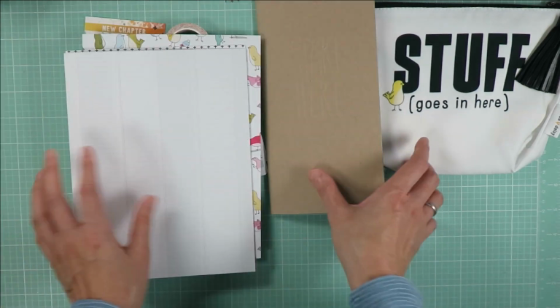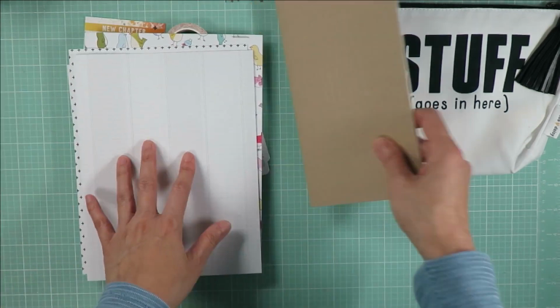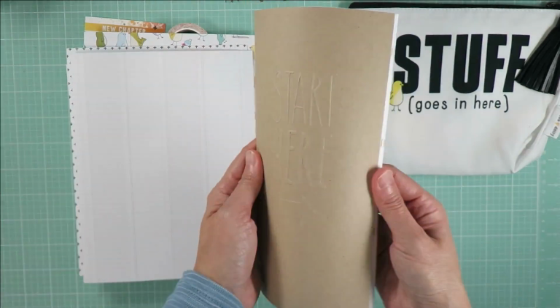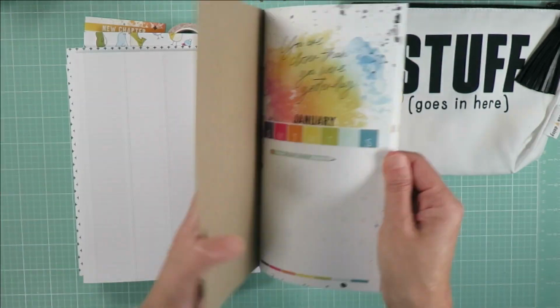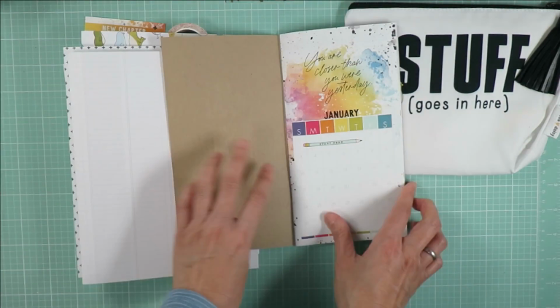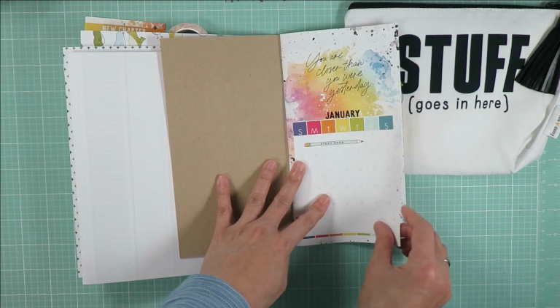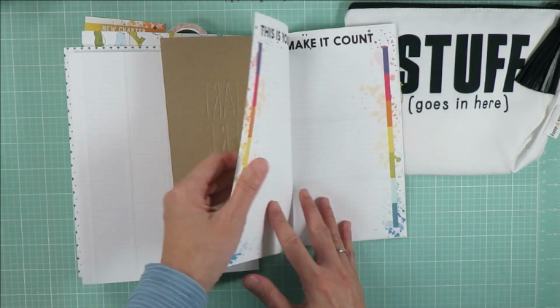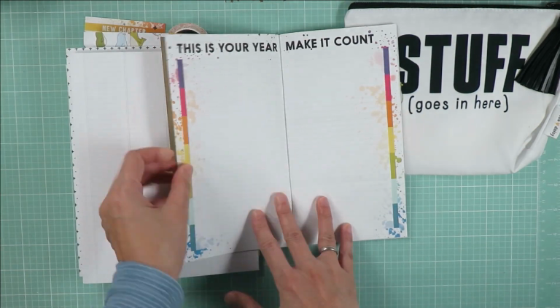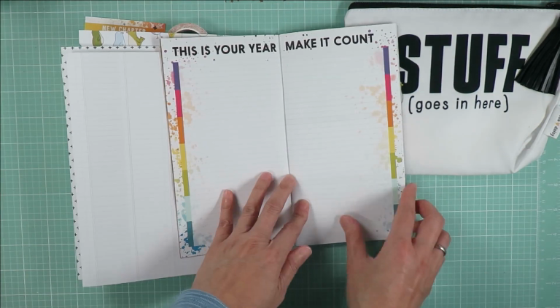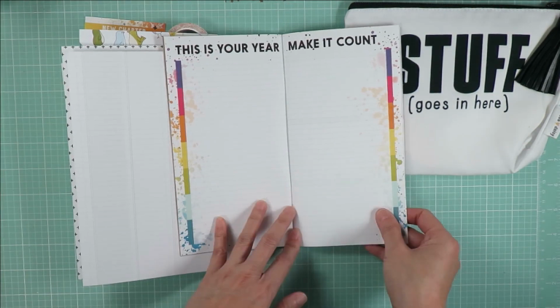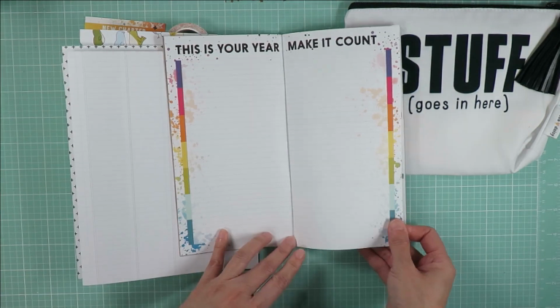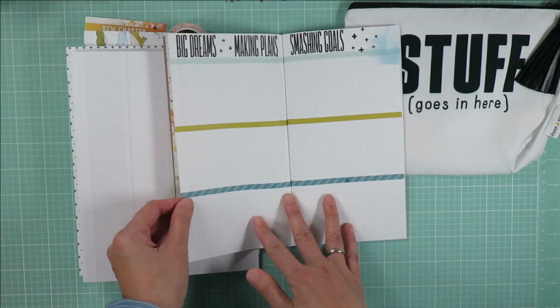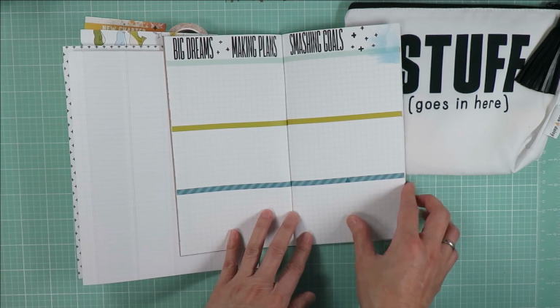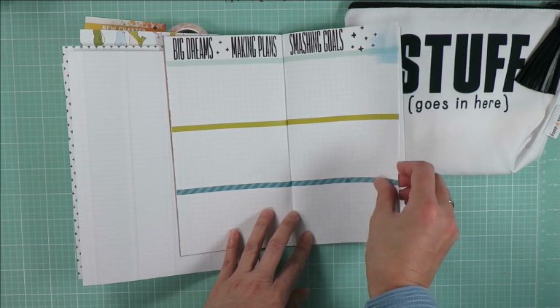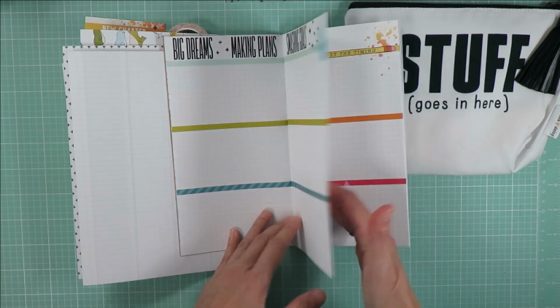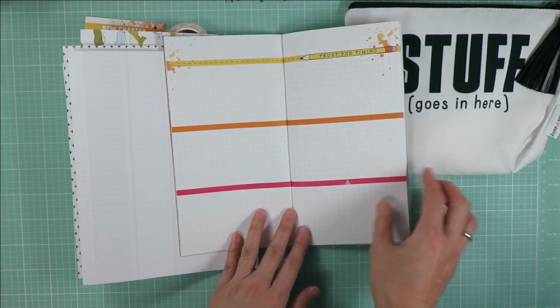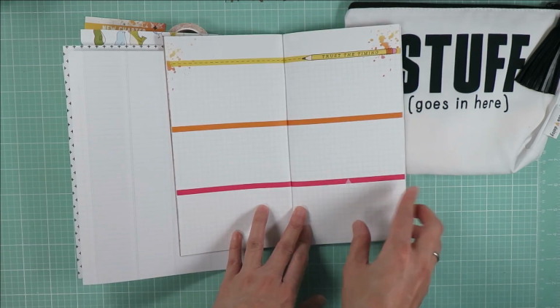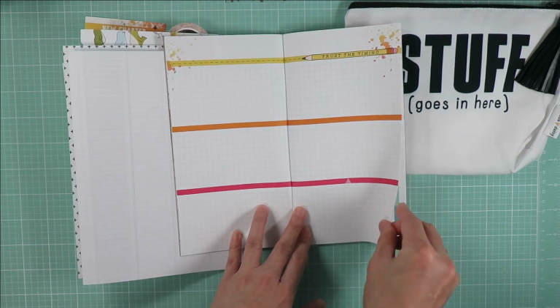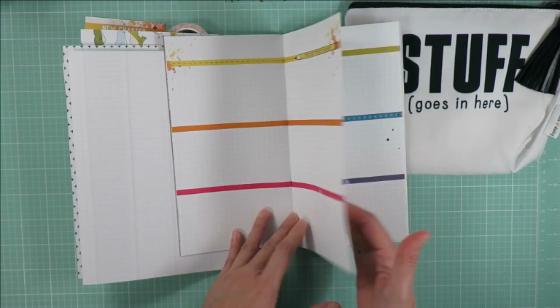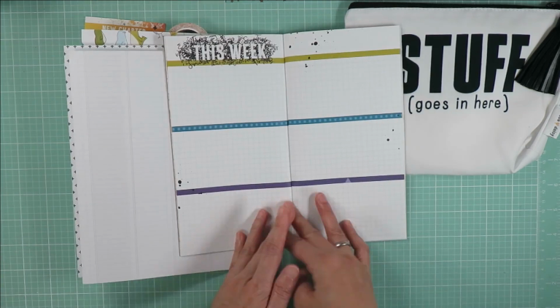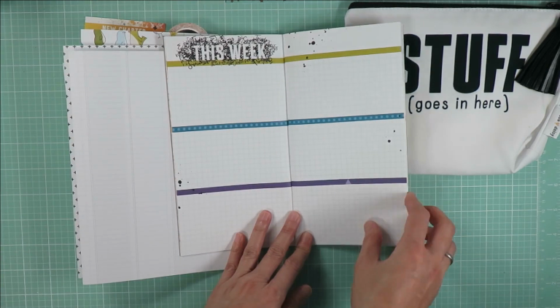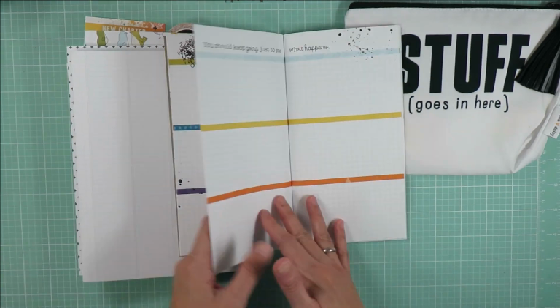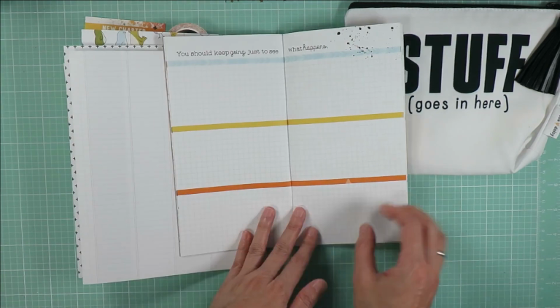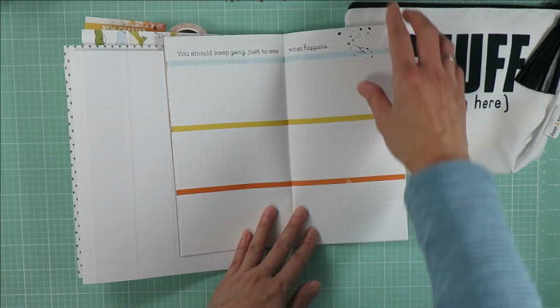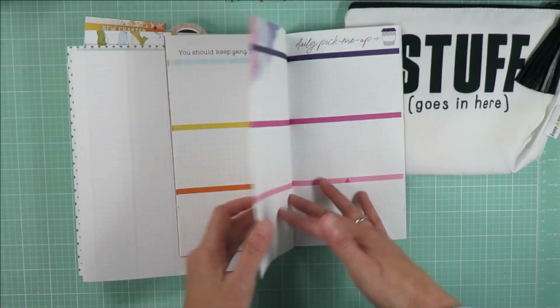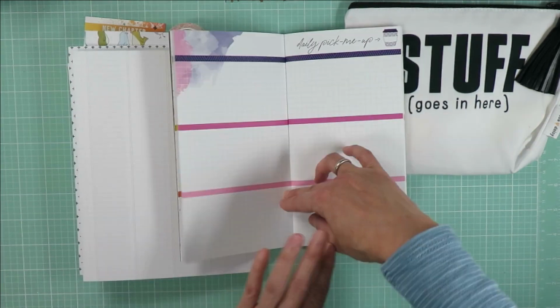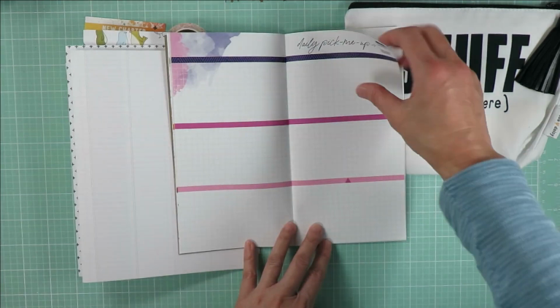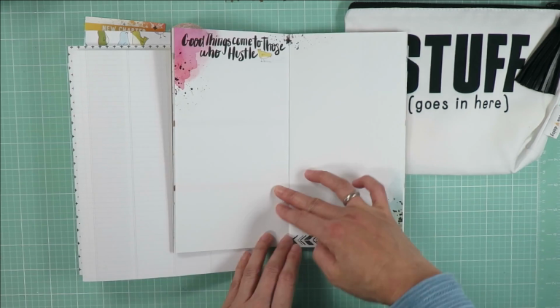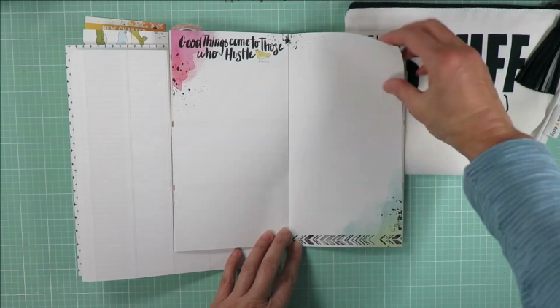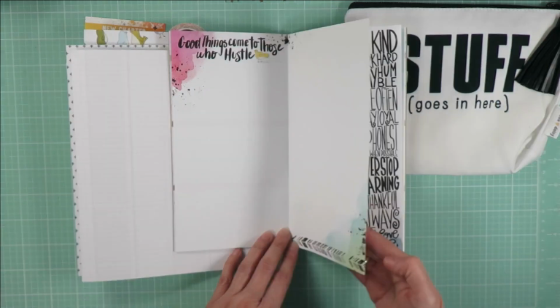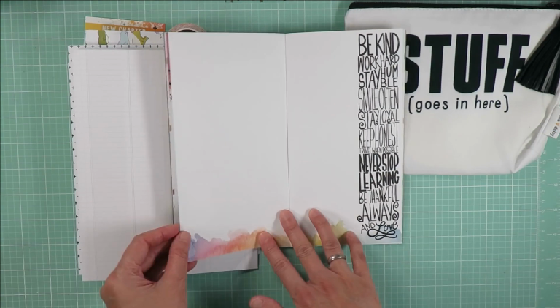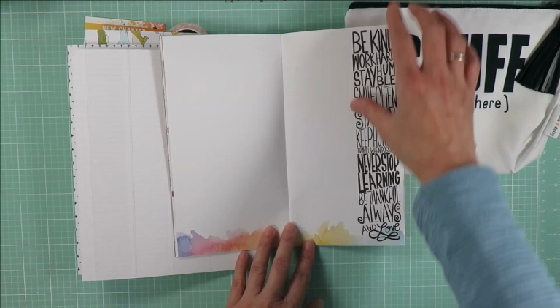And three large double-sided pattern papers. I've got this kit with the standard size TN insert, but they have a lot of different inserts that you can choose along with this kit, or you could also get this kit without any inserts.